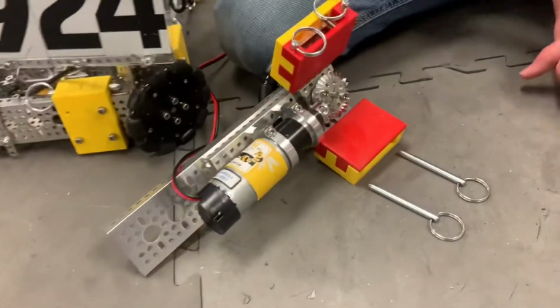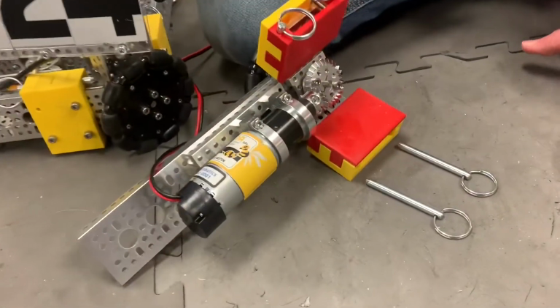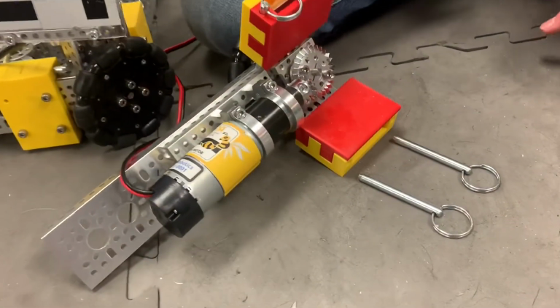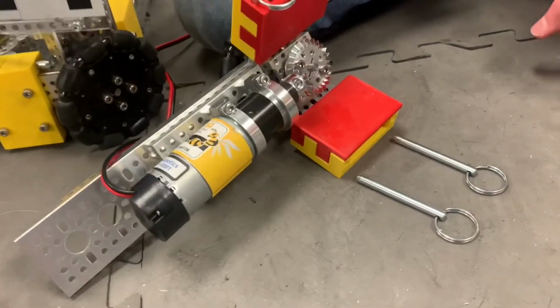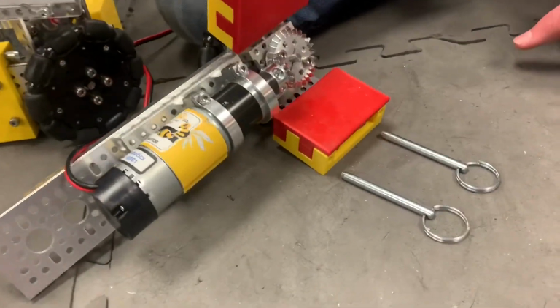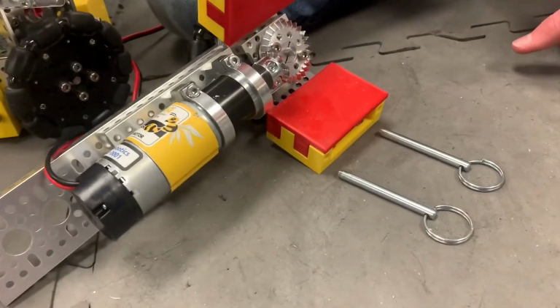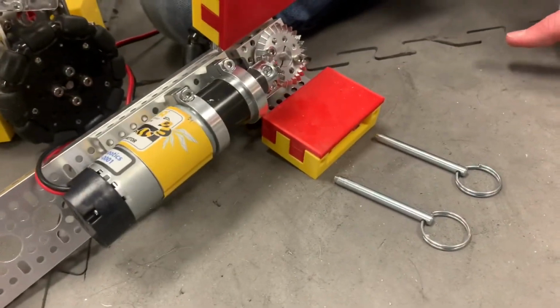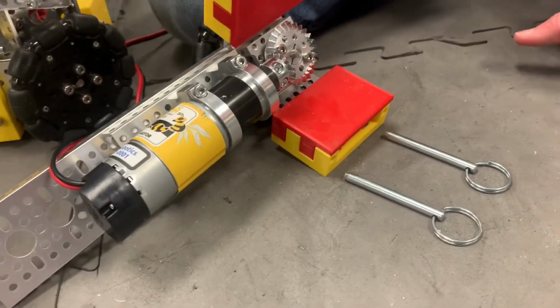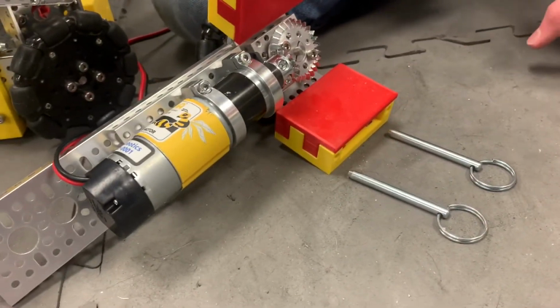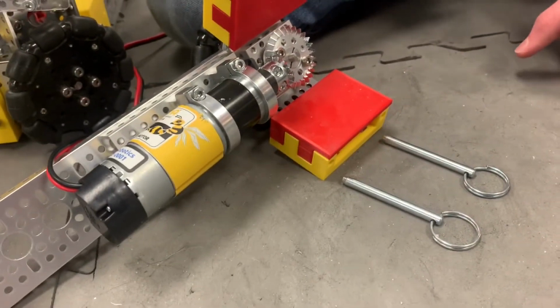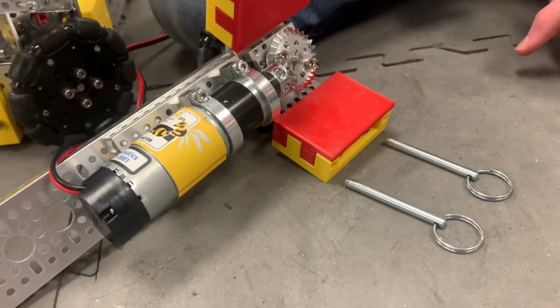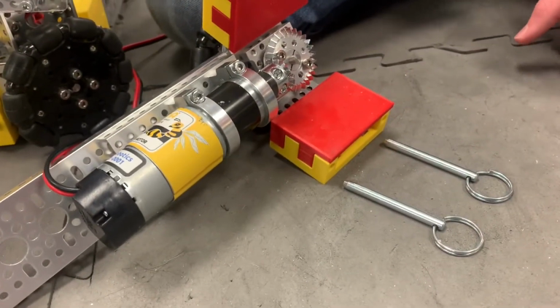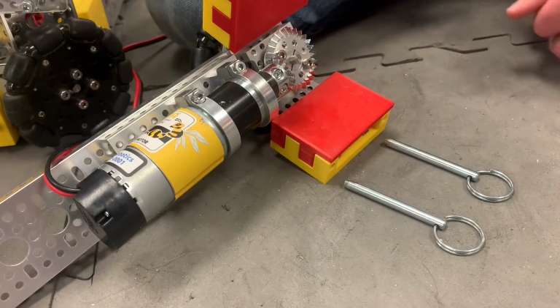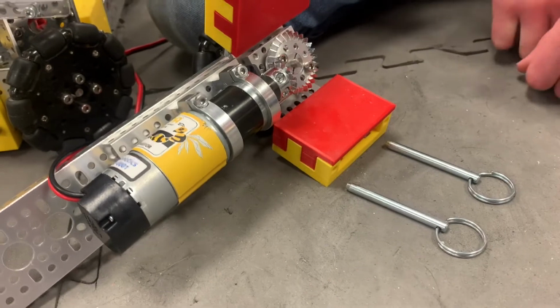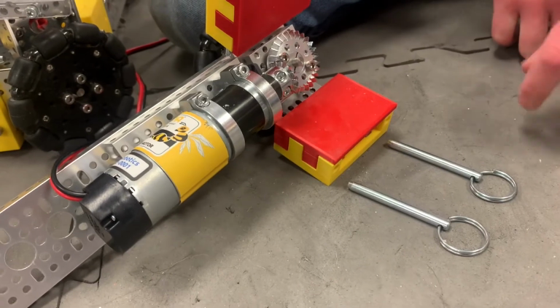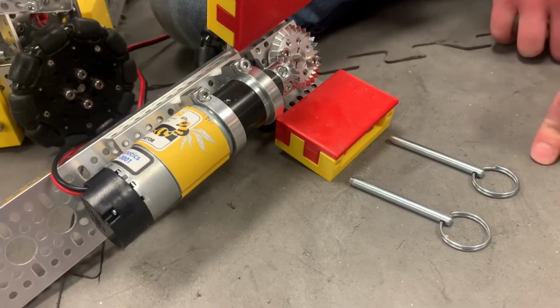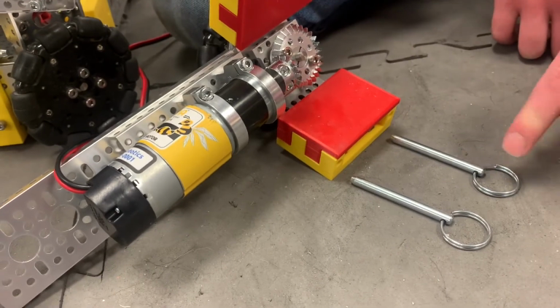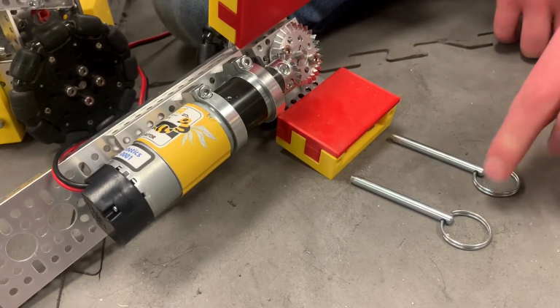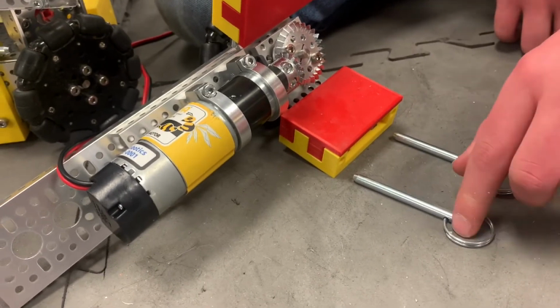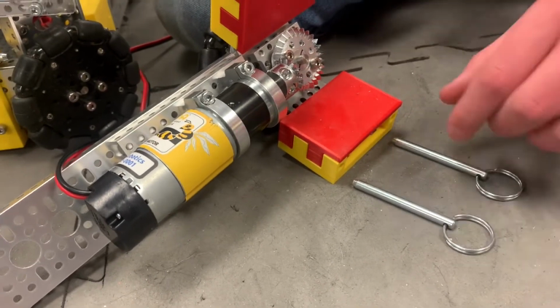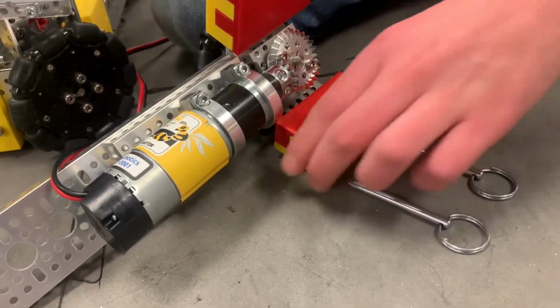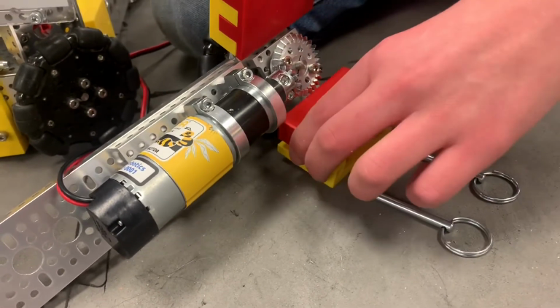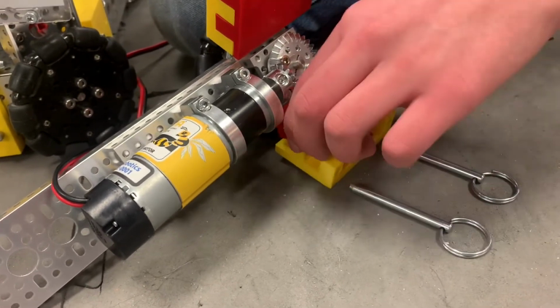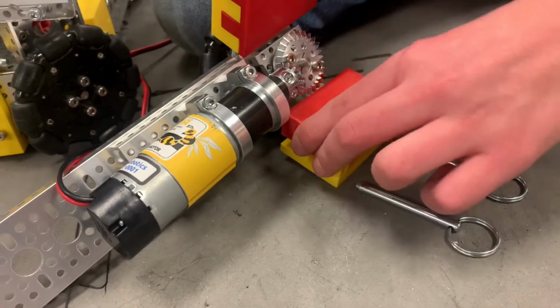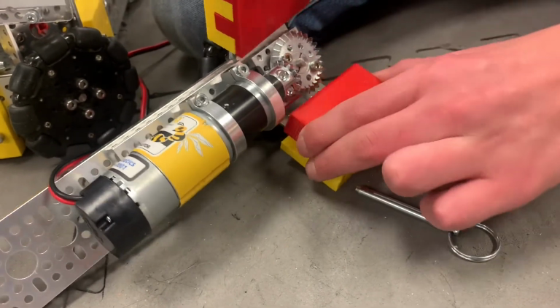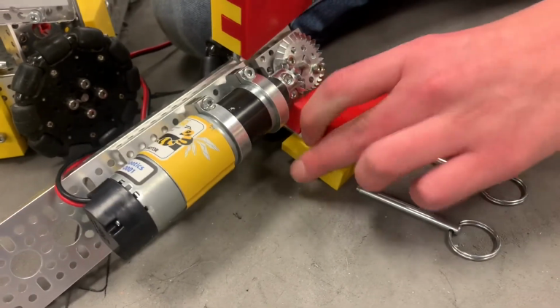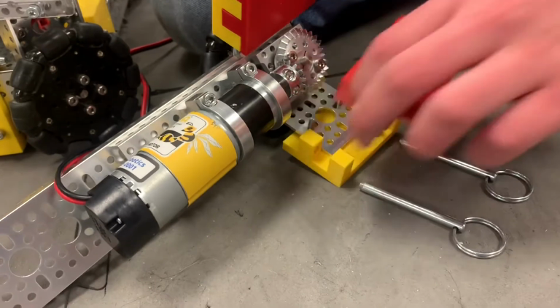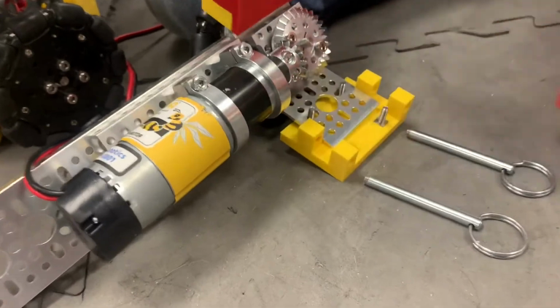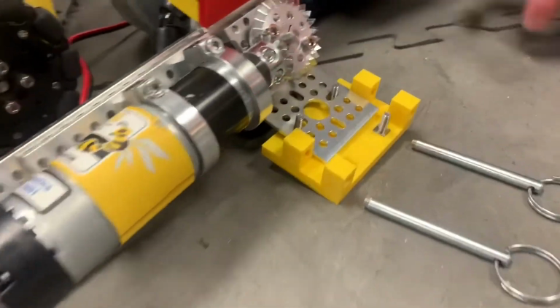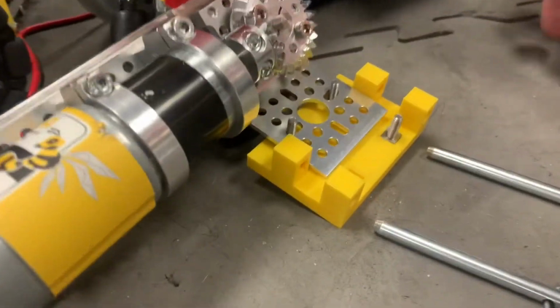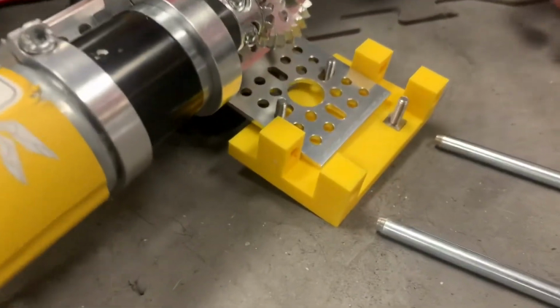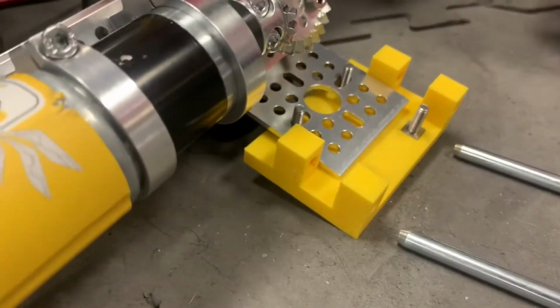Should there be a need to access any of the modular aspects of the robot, one would just have to take off the hitch pins and remove the clamp to access any part of the robot.